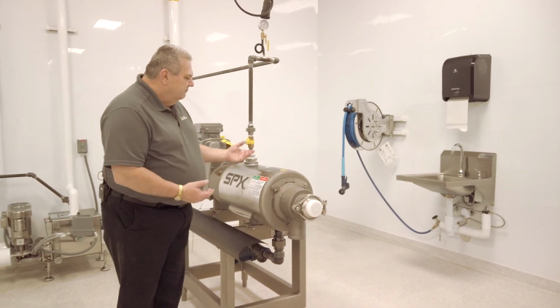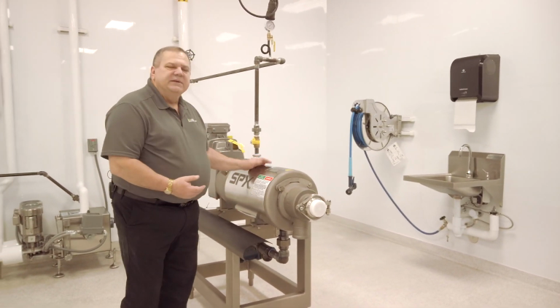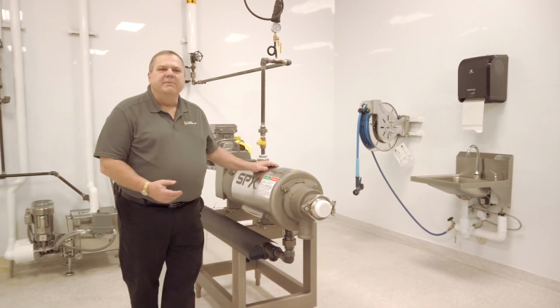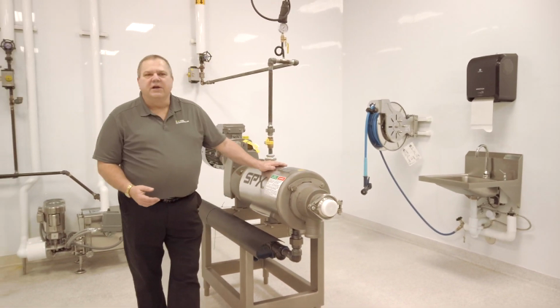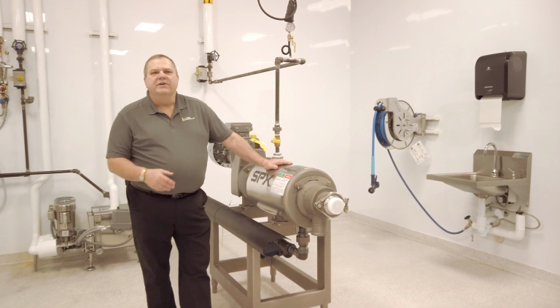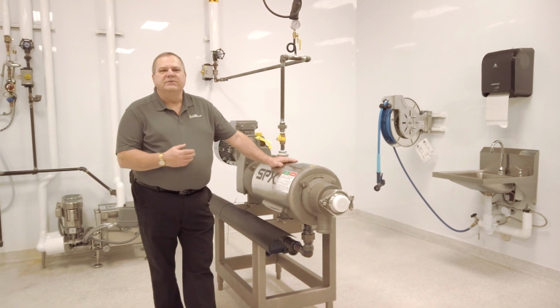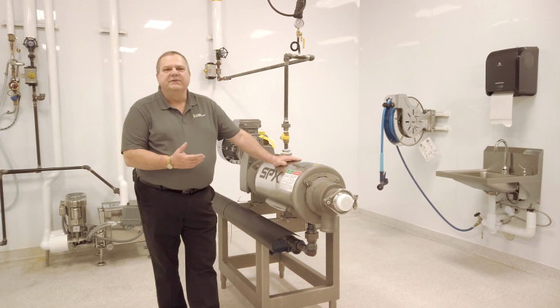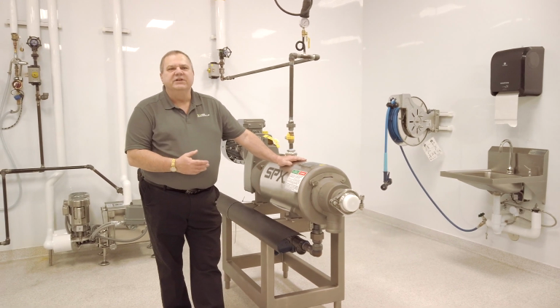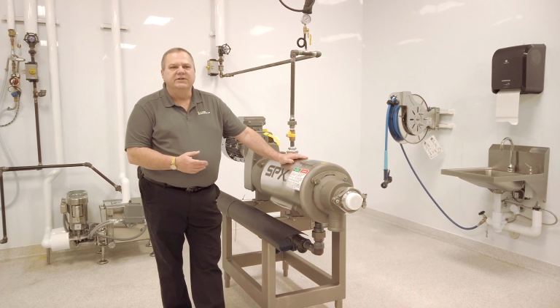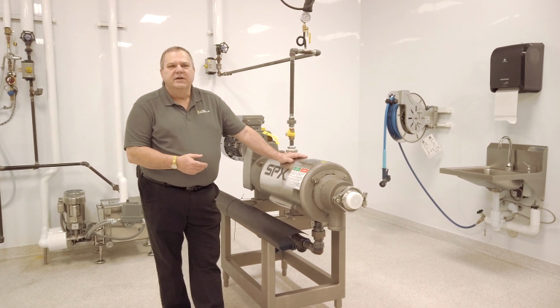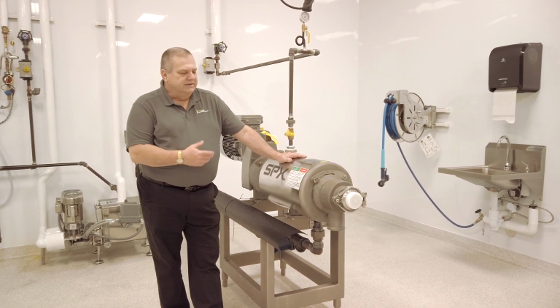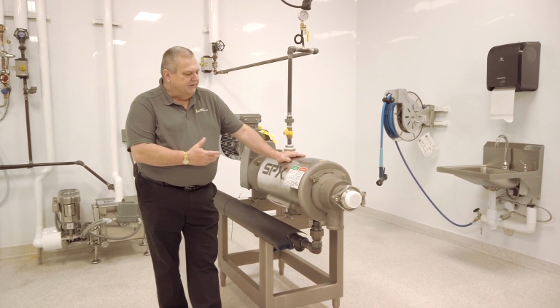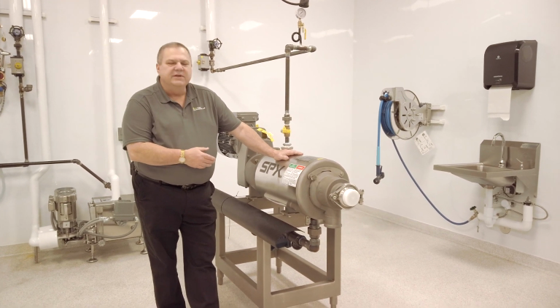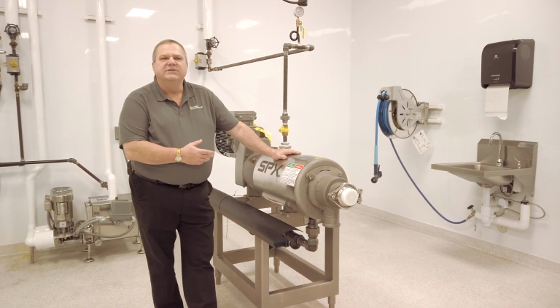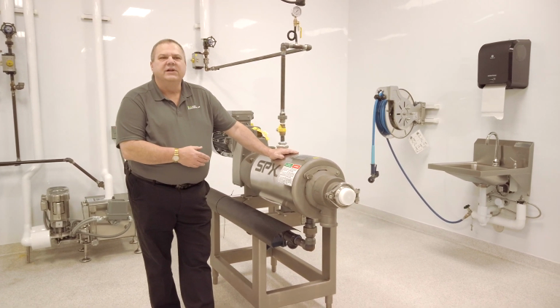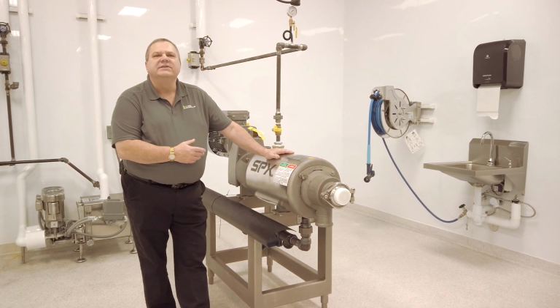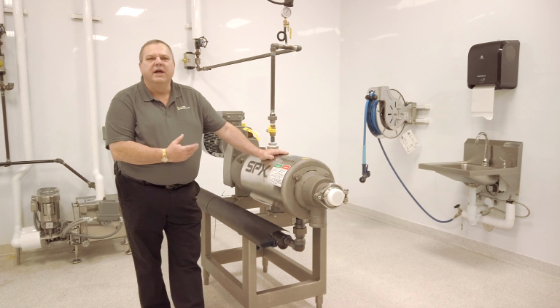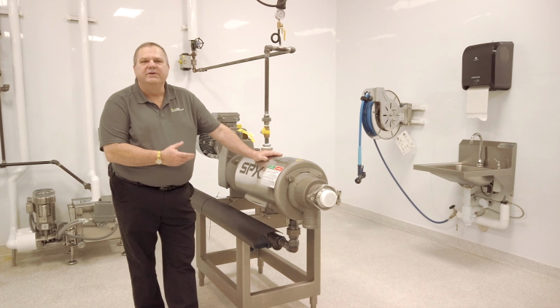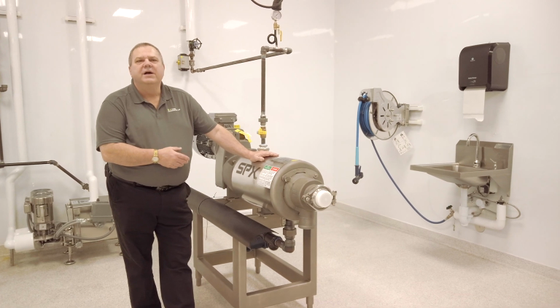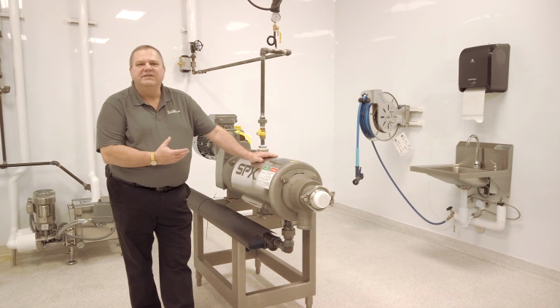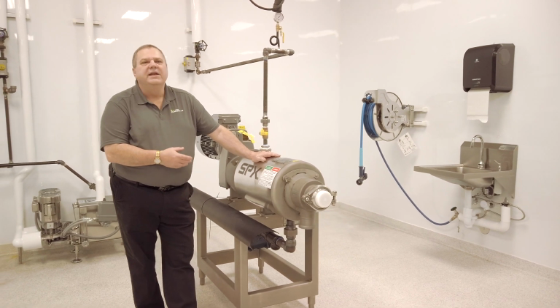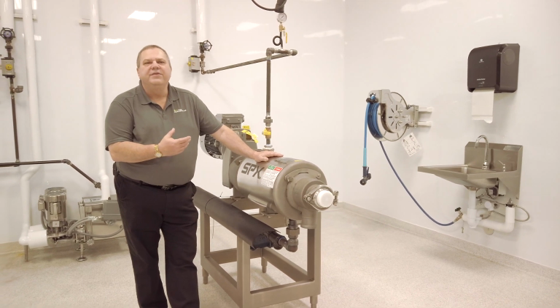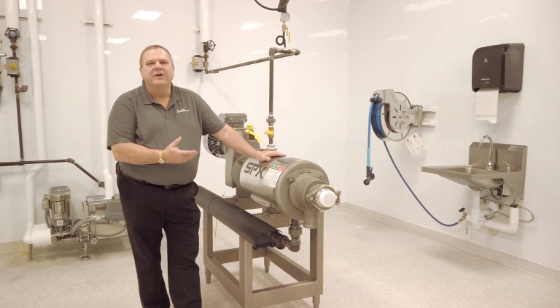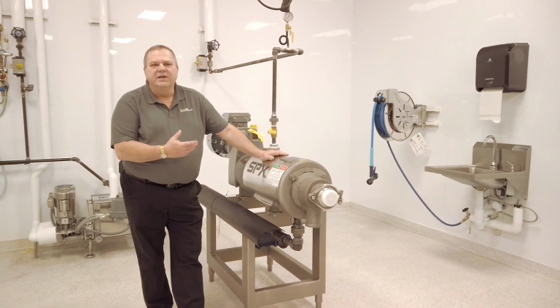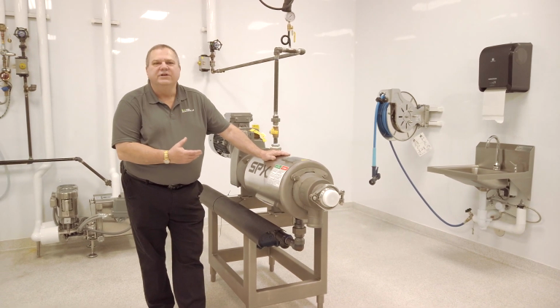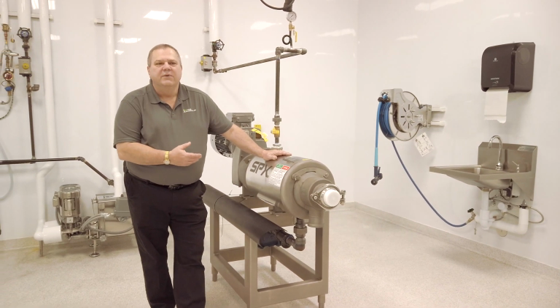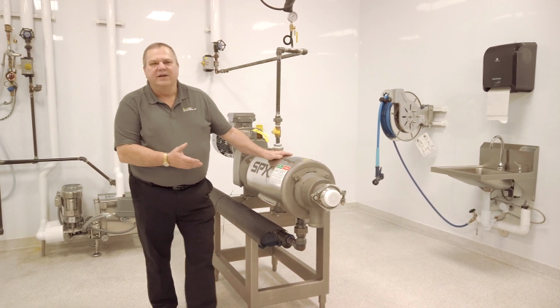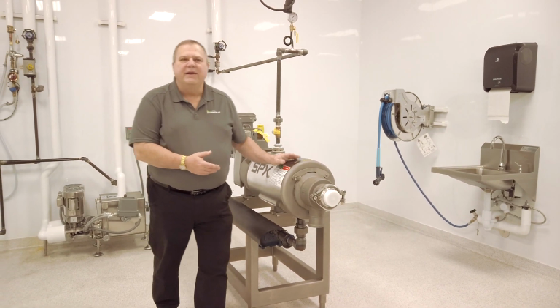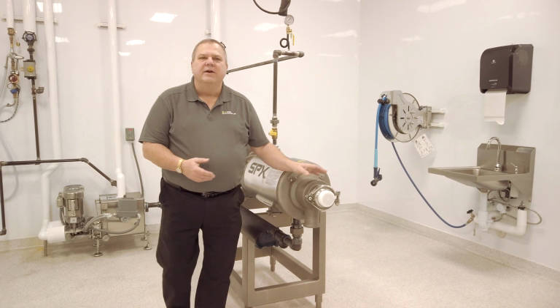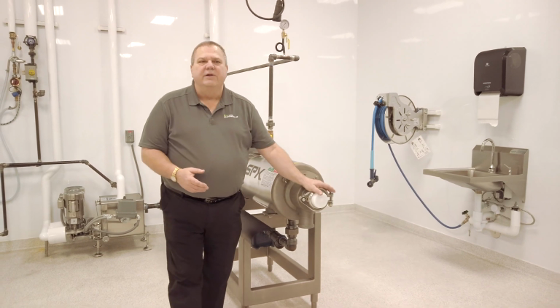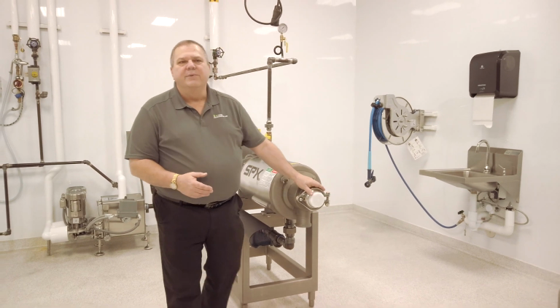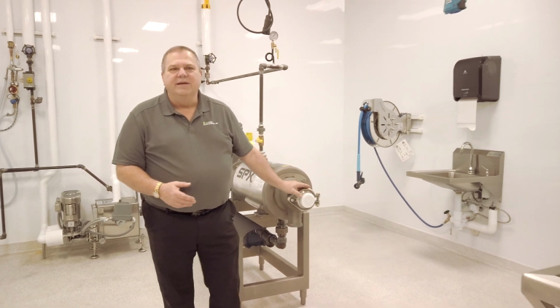The first piece of equipment I want to talk about is our swept surface heat exchanger. This piece of equipment is used to sterilize things like nut butters, hummus, anything thicker in nature. When the products come out of here, they are literally ready to eat.